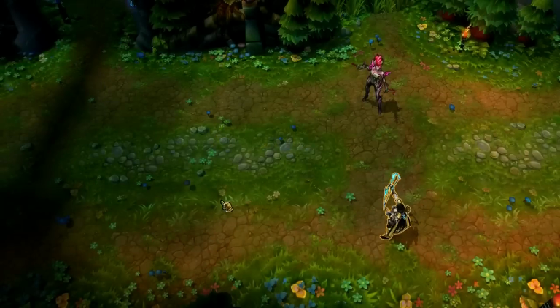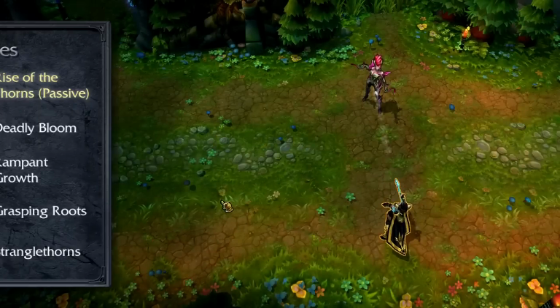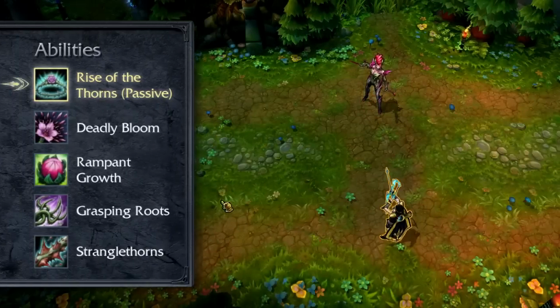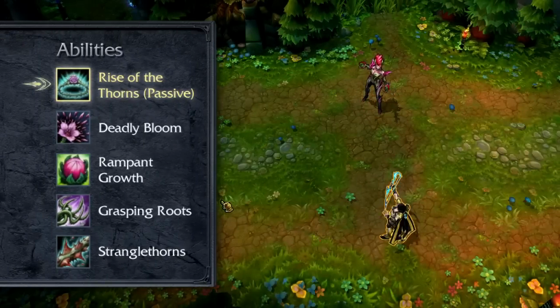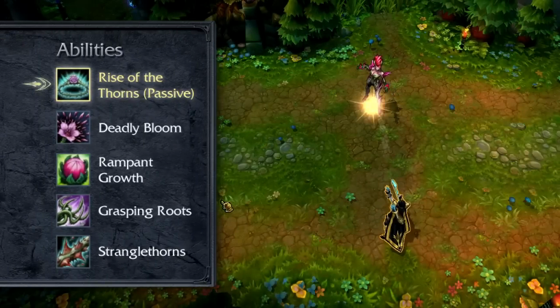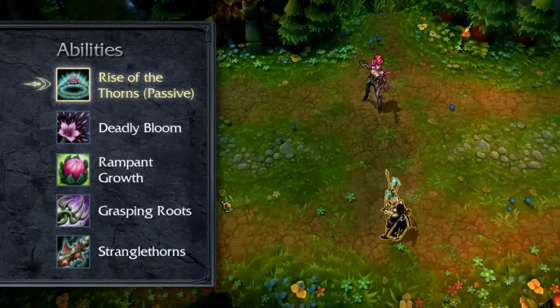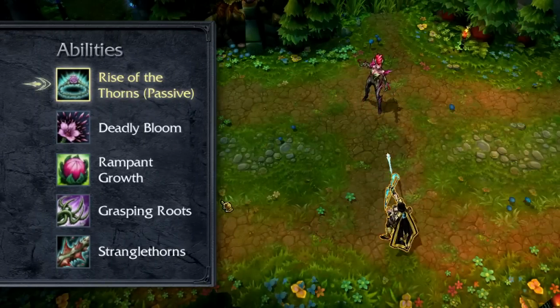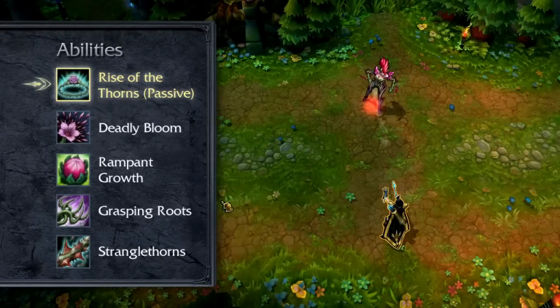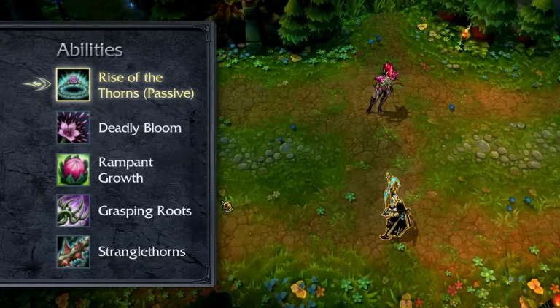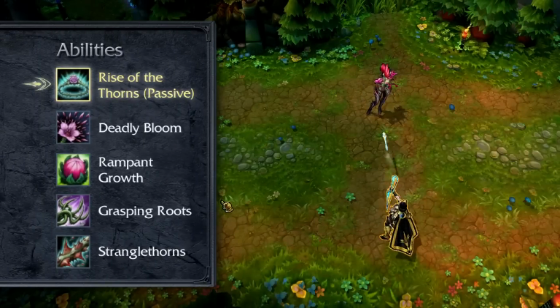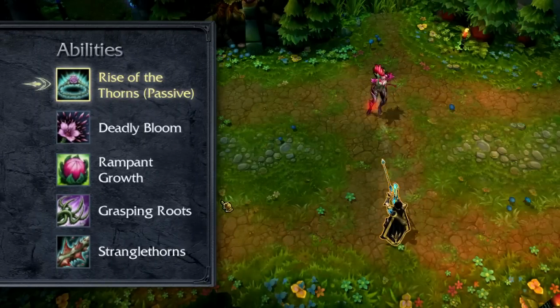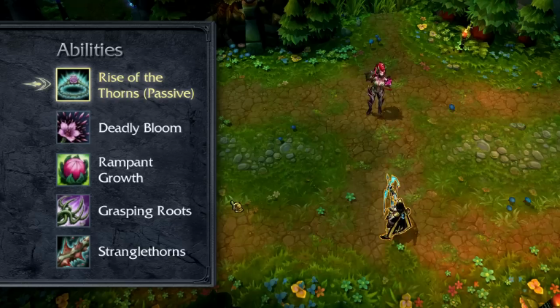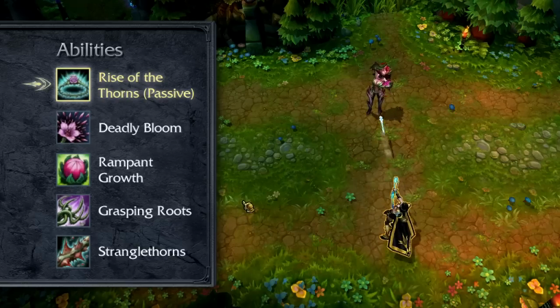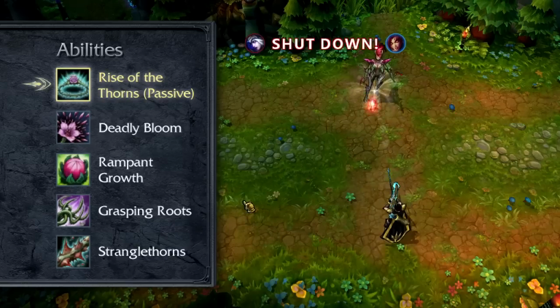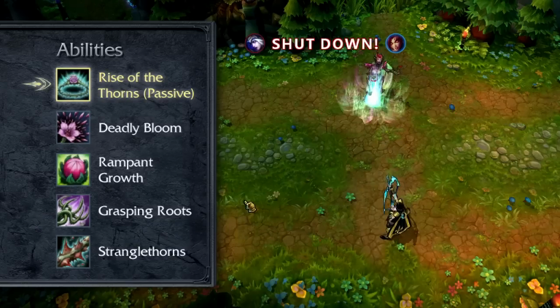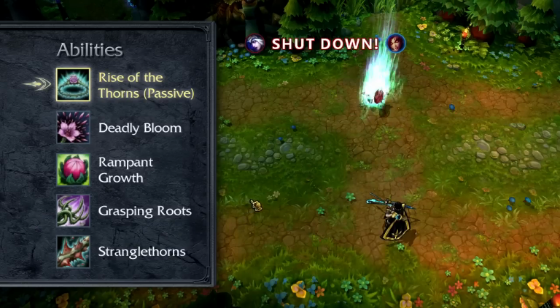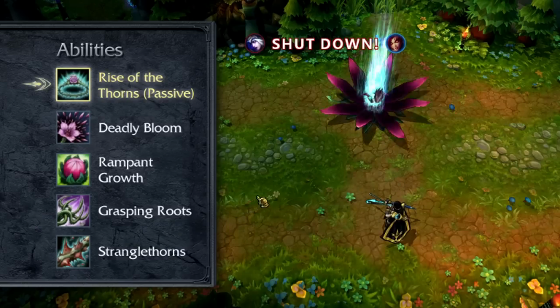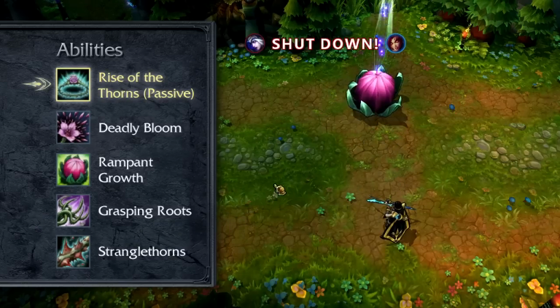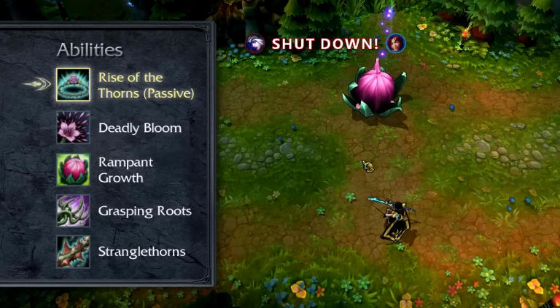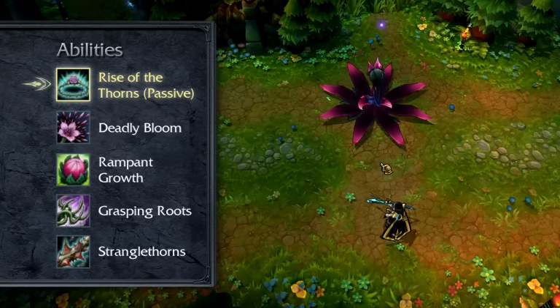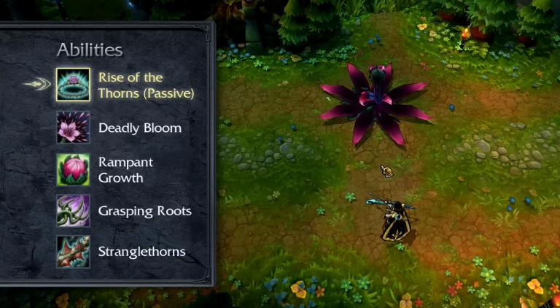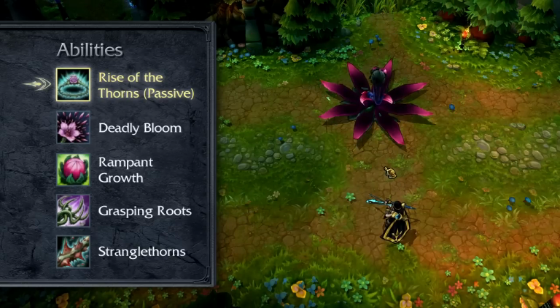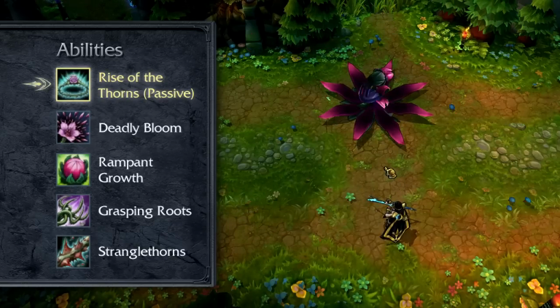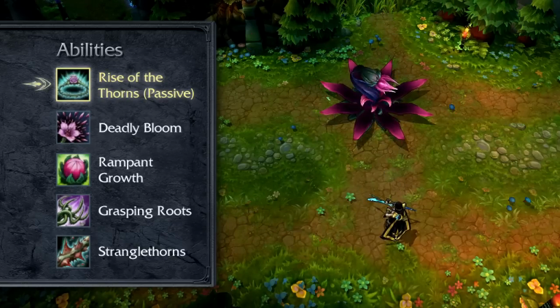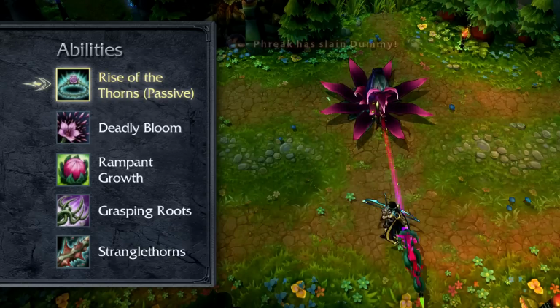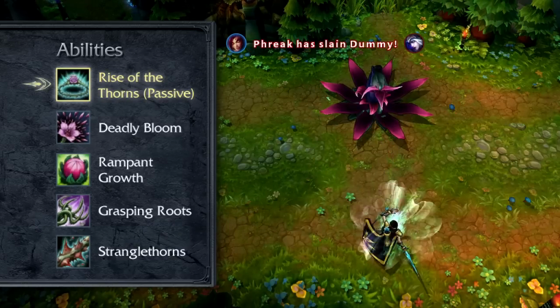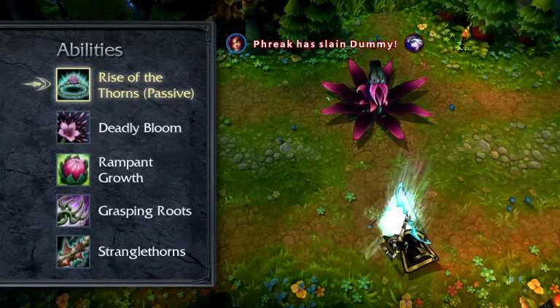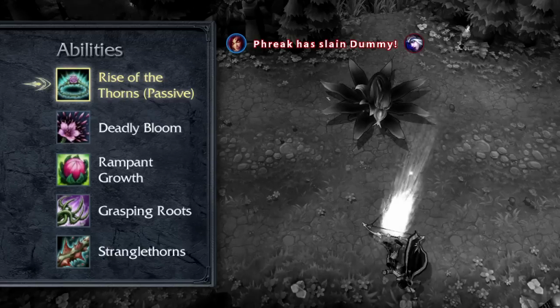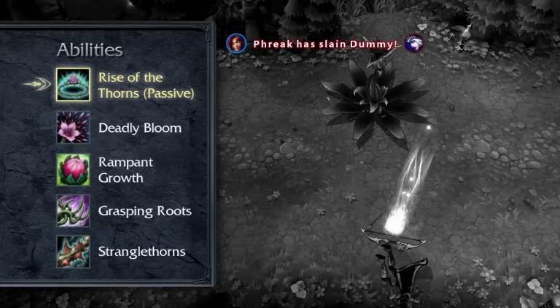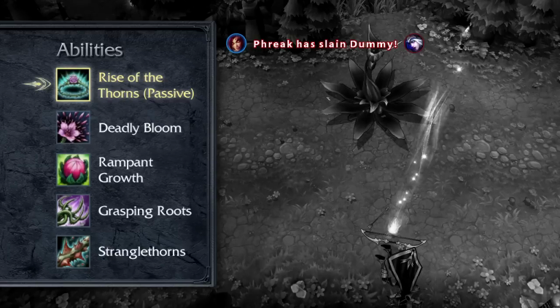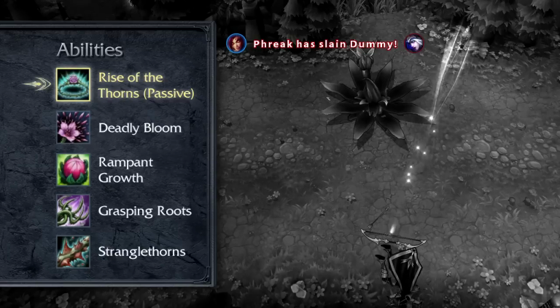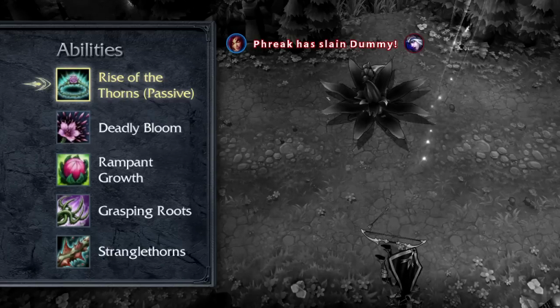Zyra's passive is Rise of the Thorns. Upon death, Zyra is frozen in place, and after a brief delay can press any of her ability buttons to fire a line nuke that damages all enemies it hits.